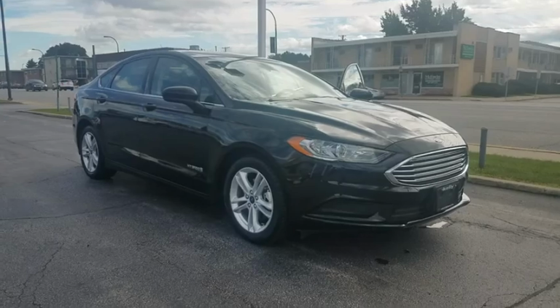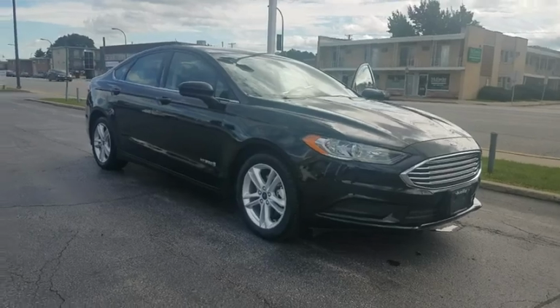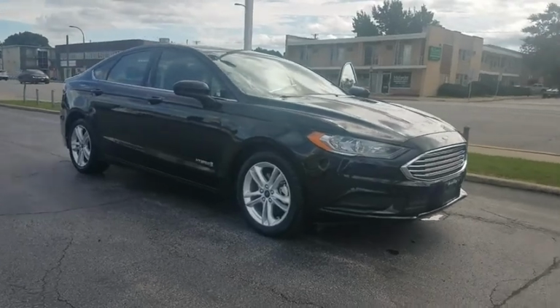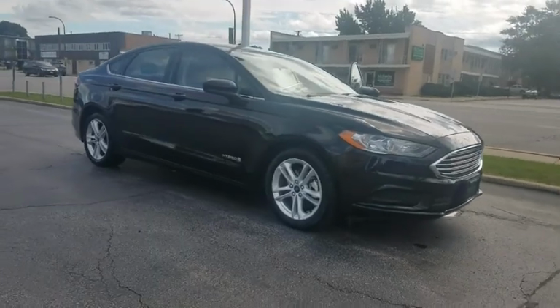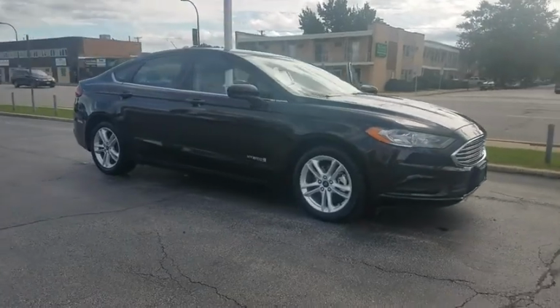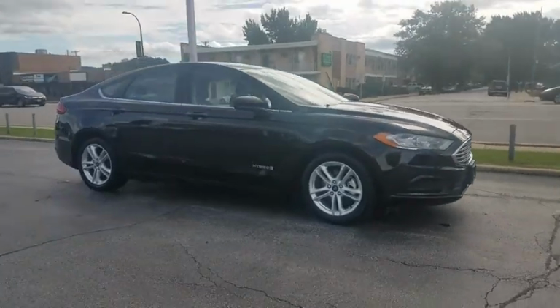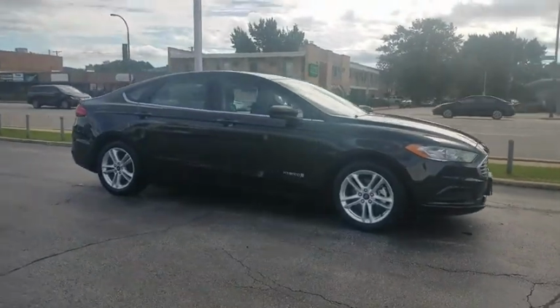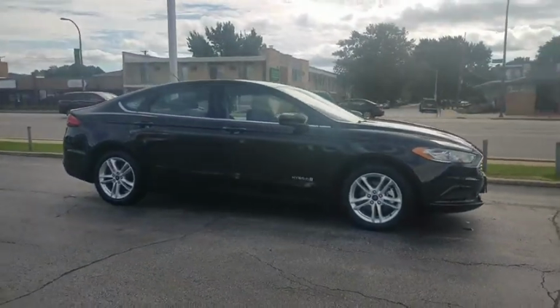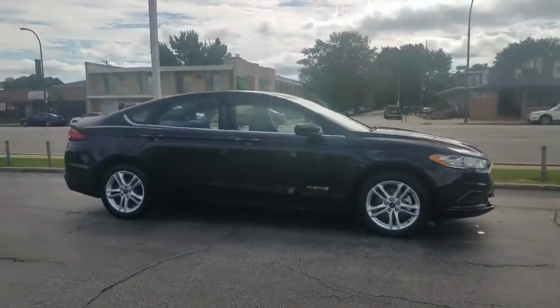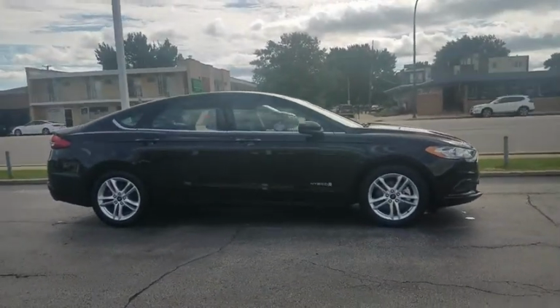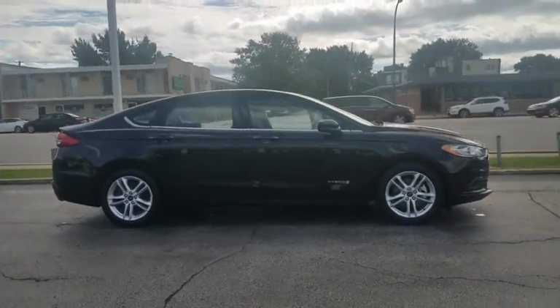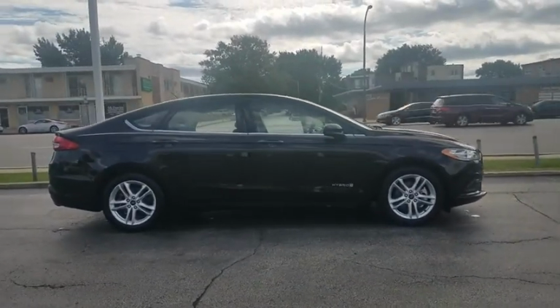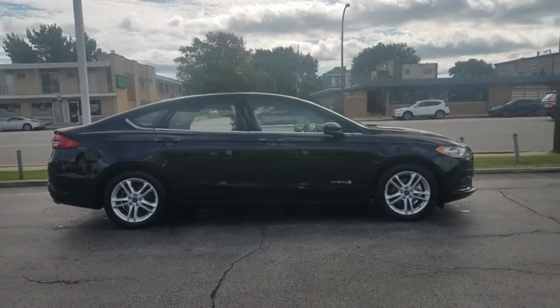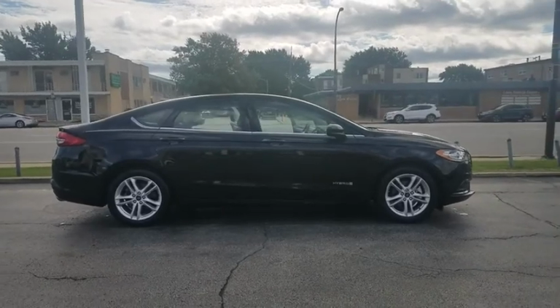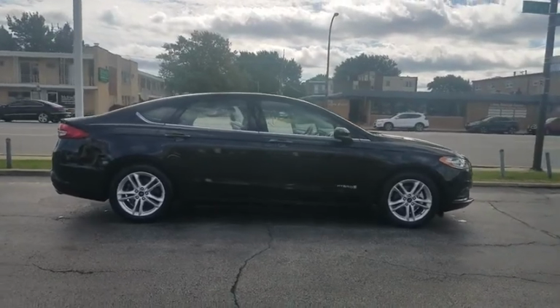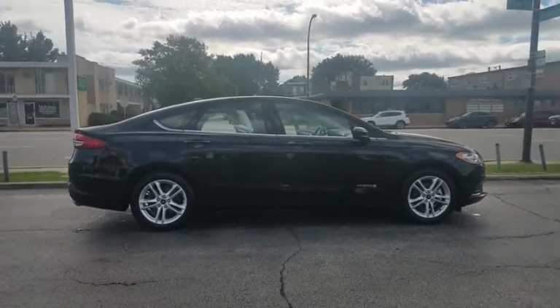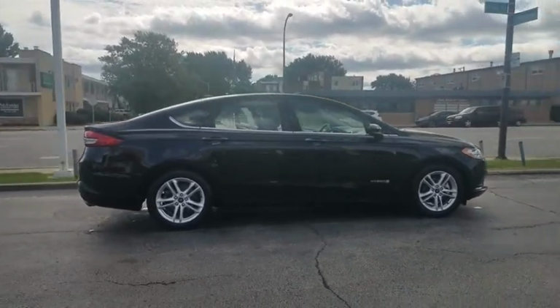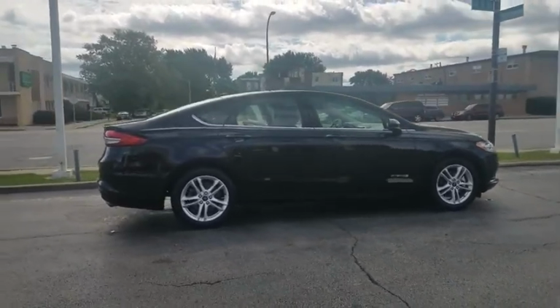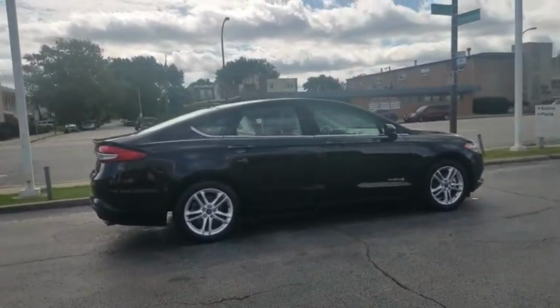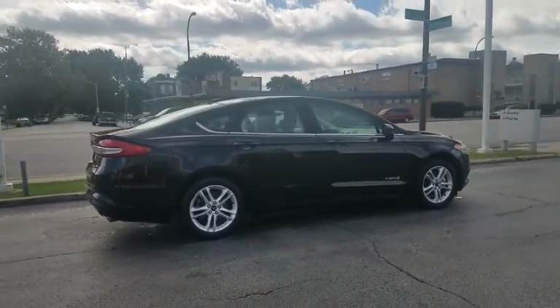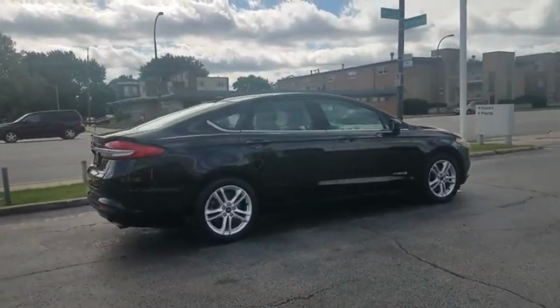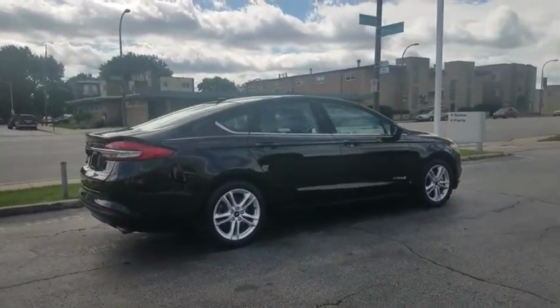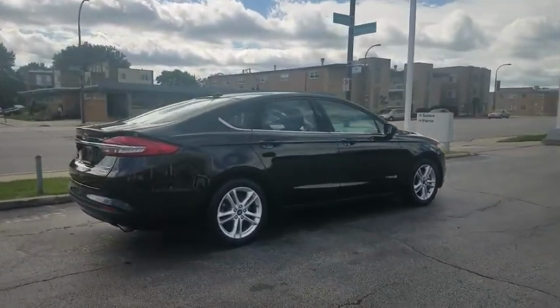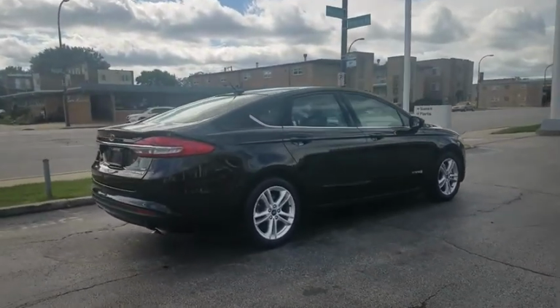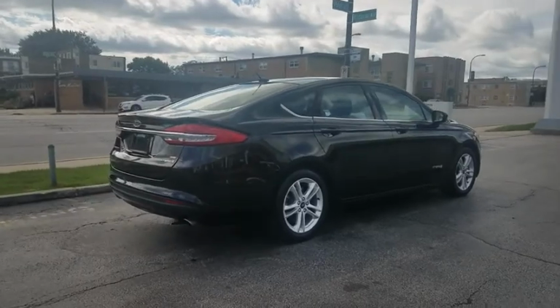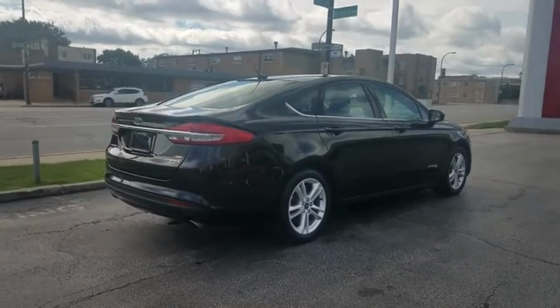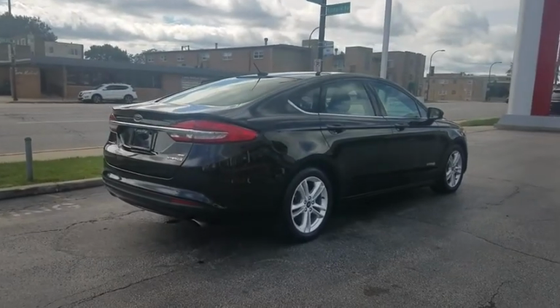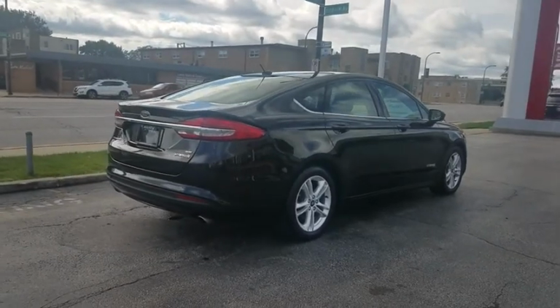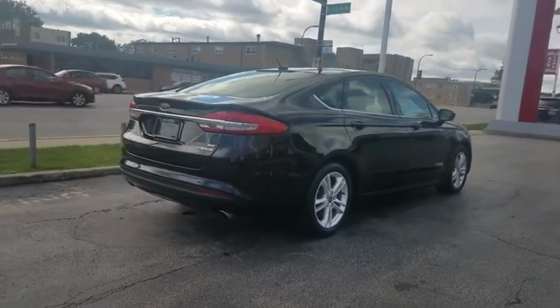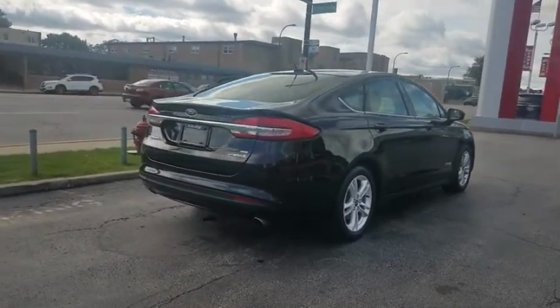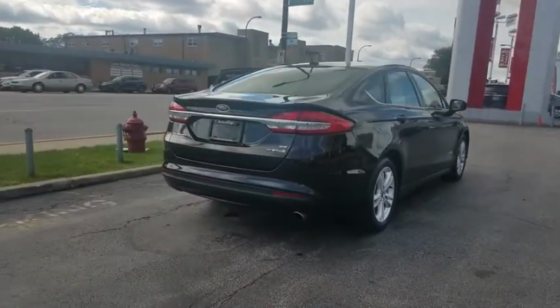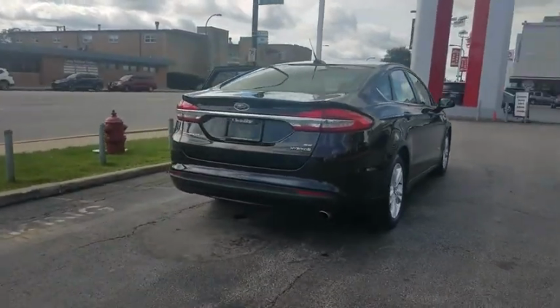You are going to love the 2018 Ford Fusion Hybrid. You can have both impressive power and great economy in a Fusion. This vehicle has less than 45,000 miles. Here are some of this vehicle's great options.